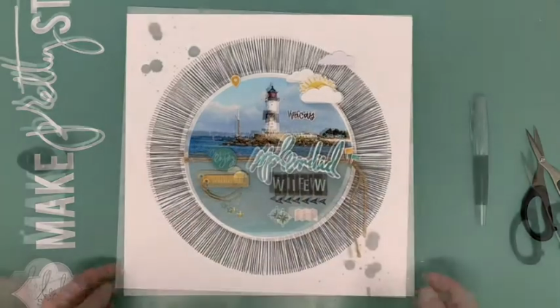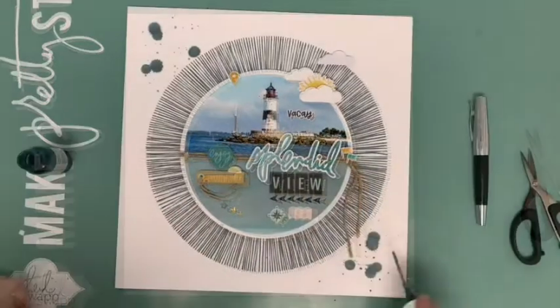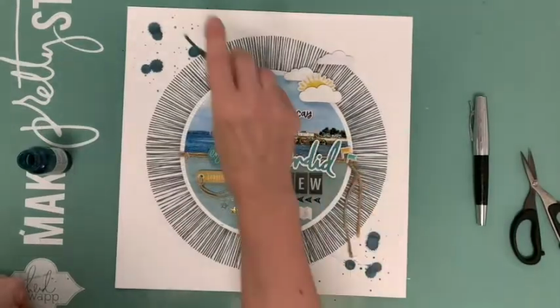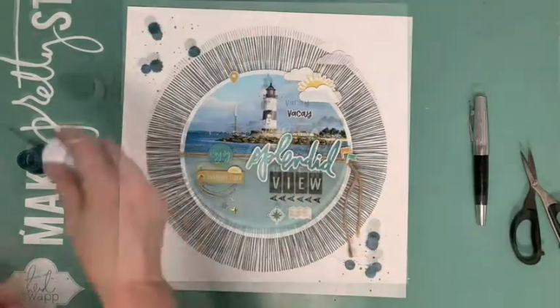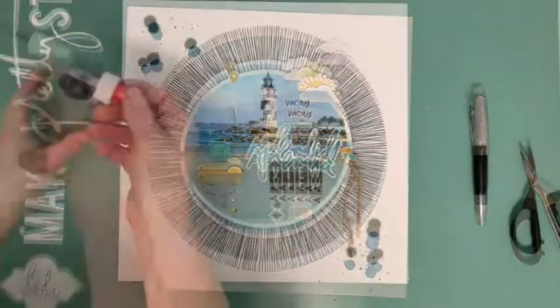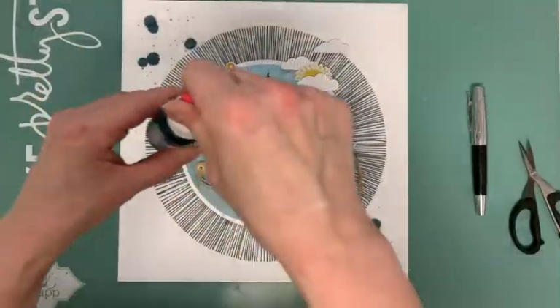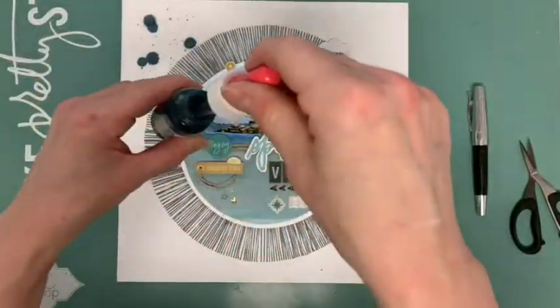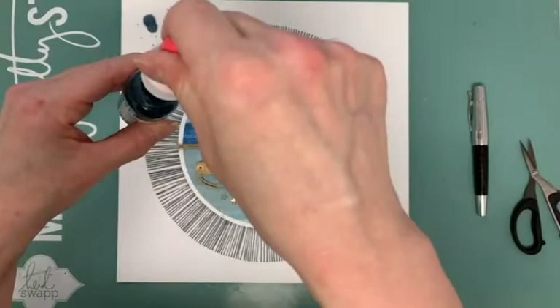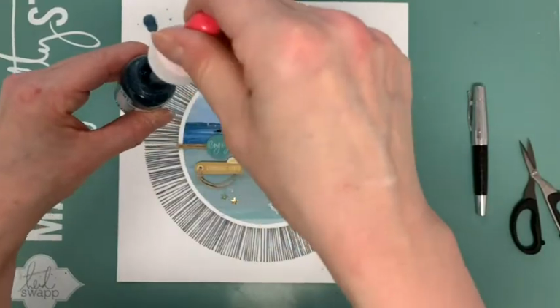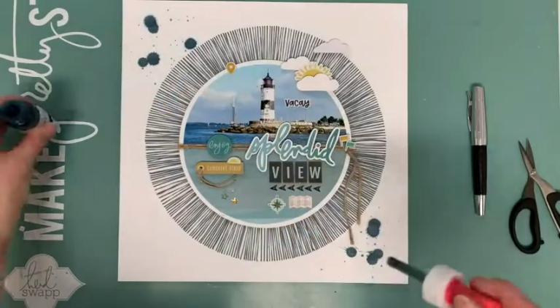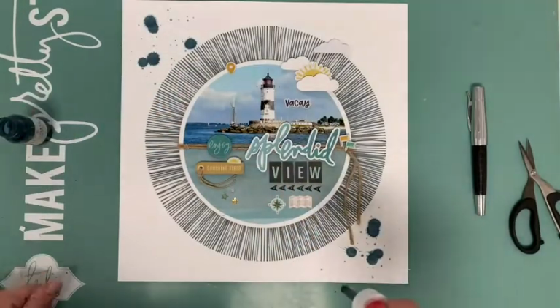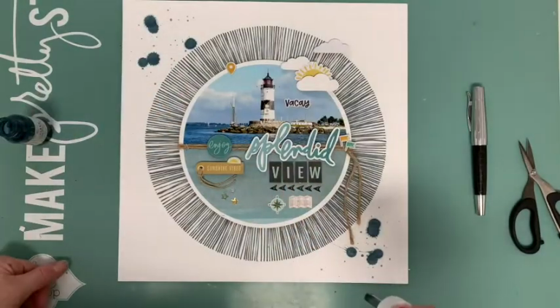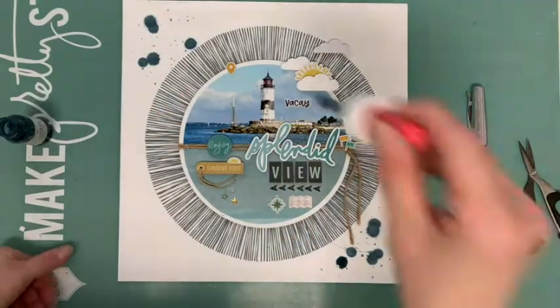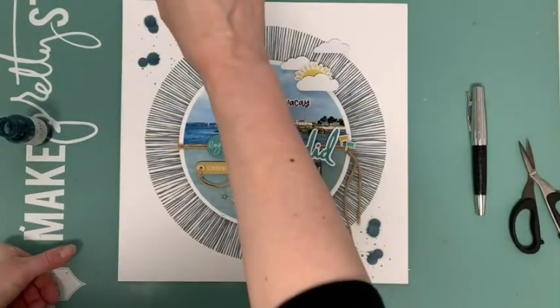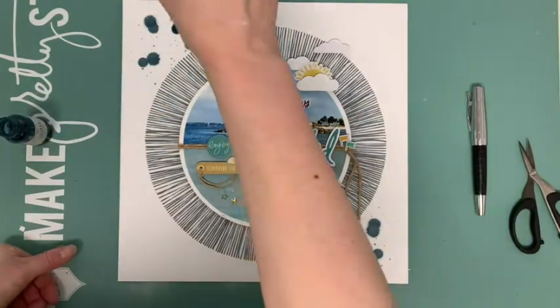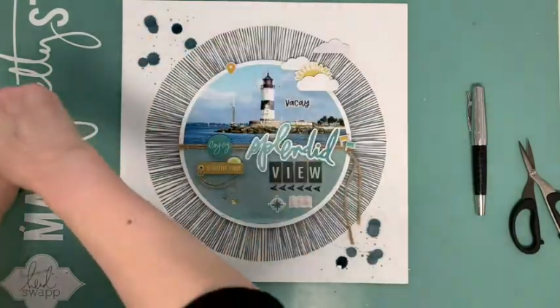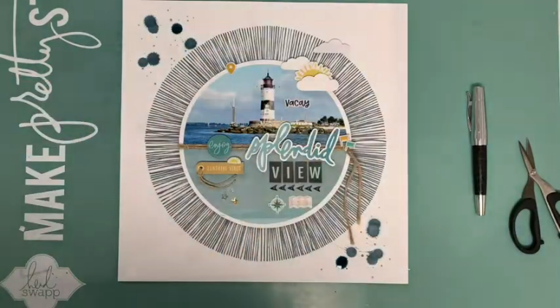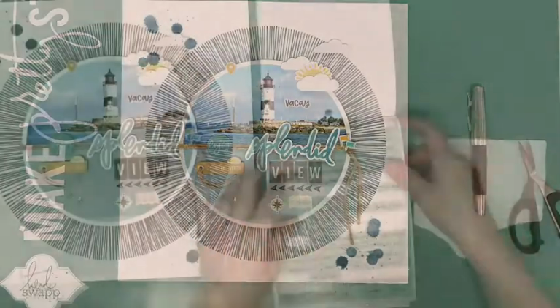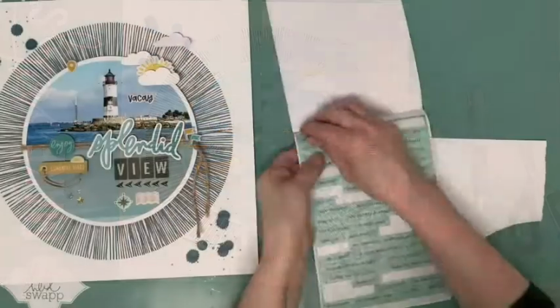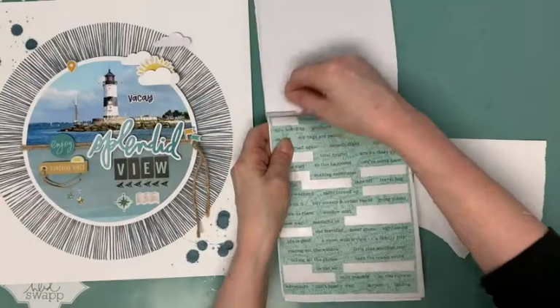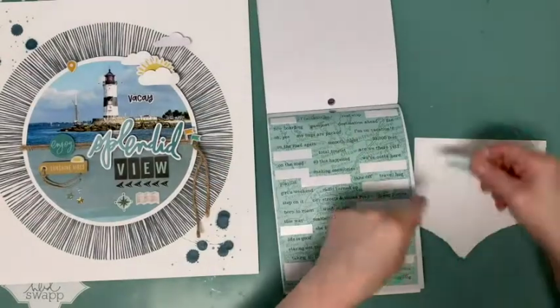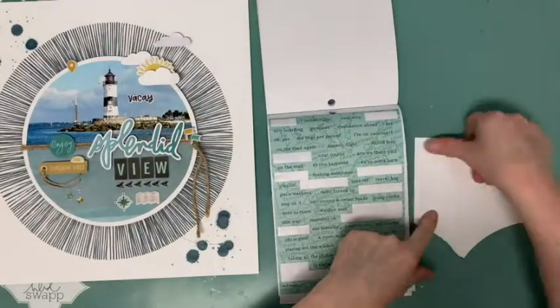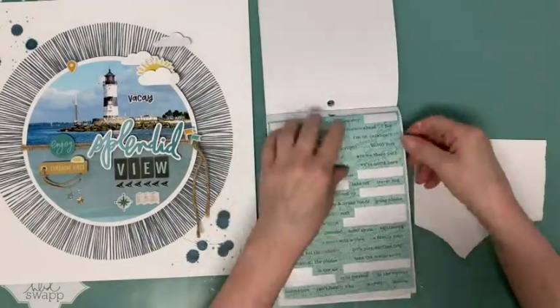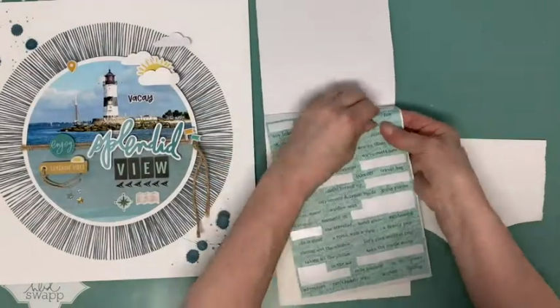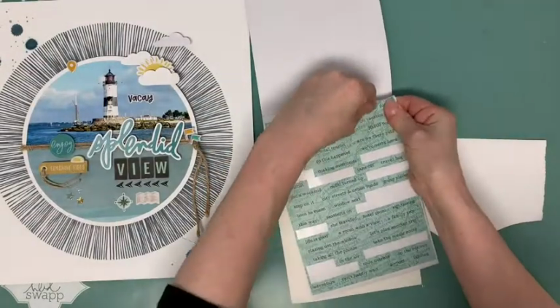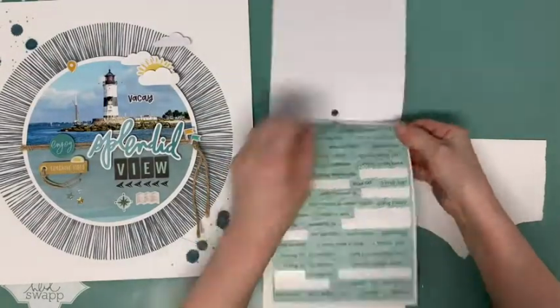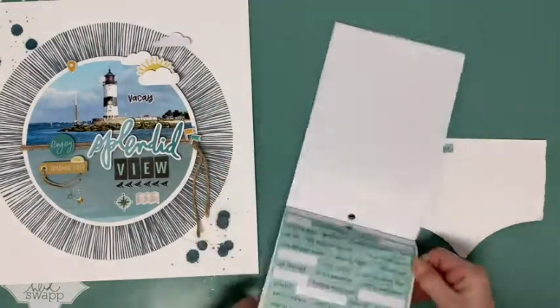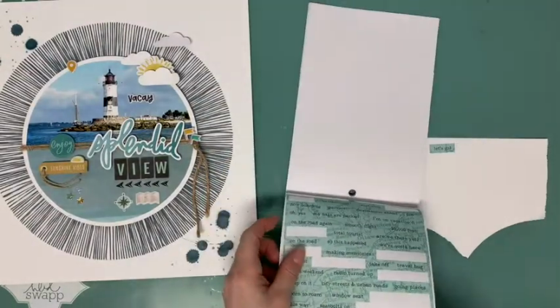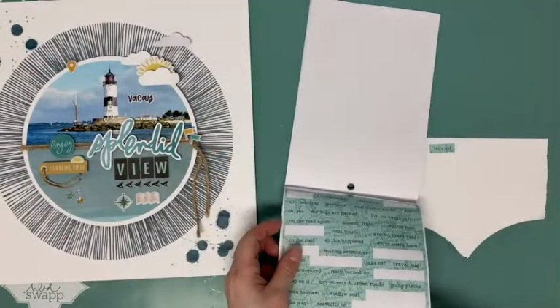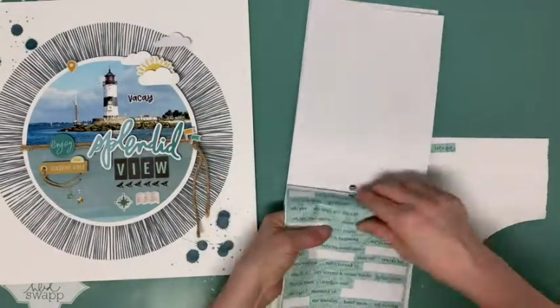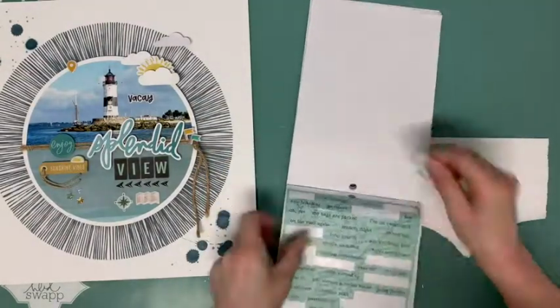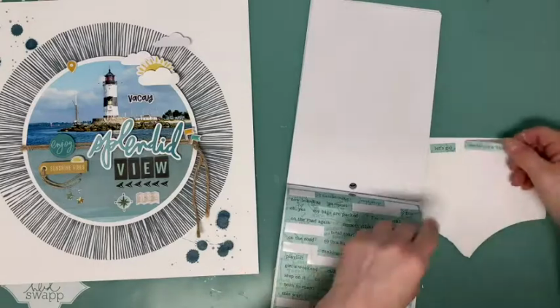Now I add some large and small color splatters using a shimmer spray from a previous color kit. Finally, I add some word stickers from the Simple Stories sticker book and more animal shapes.